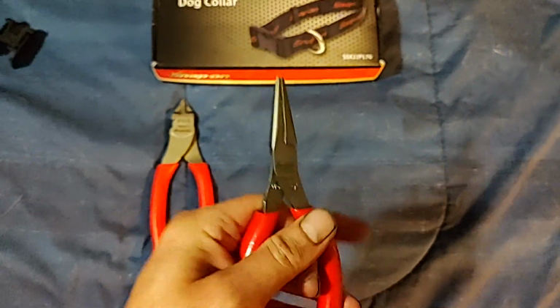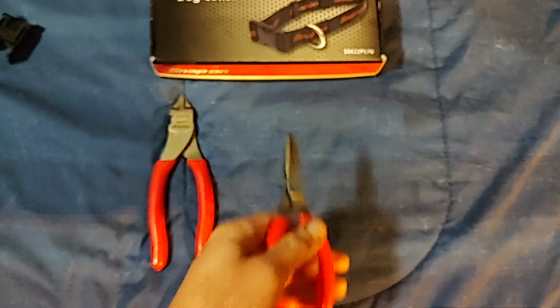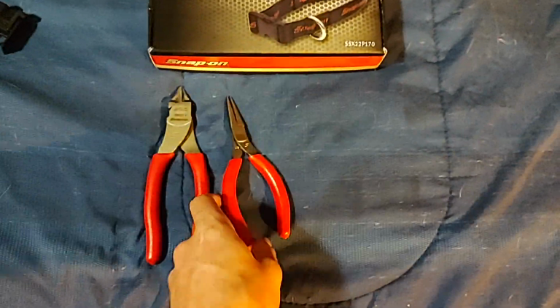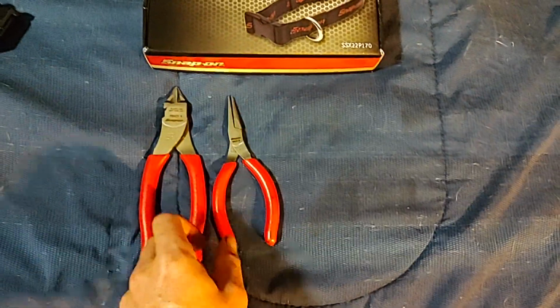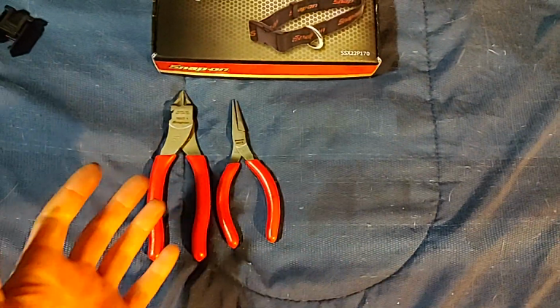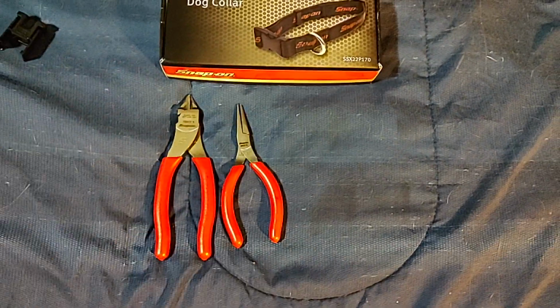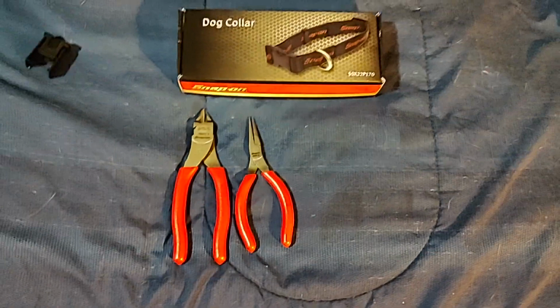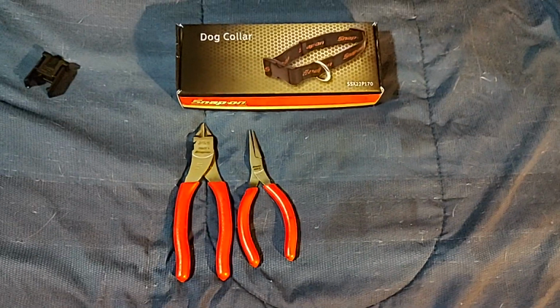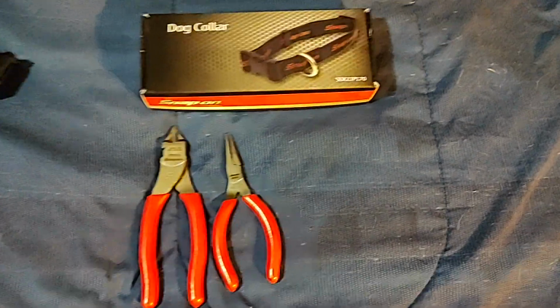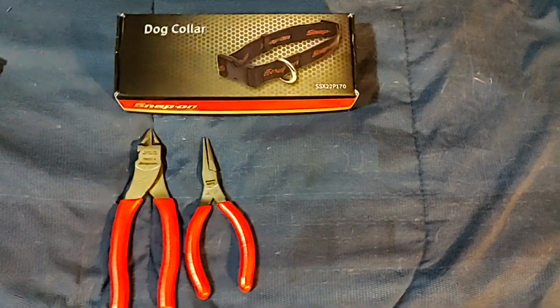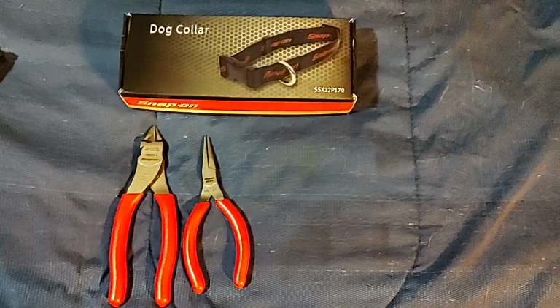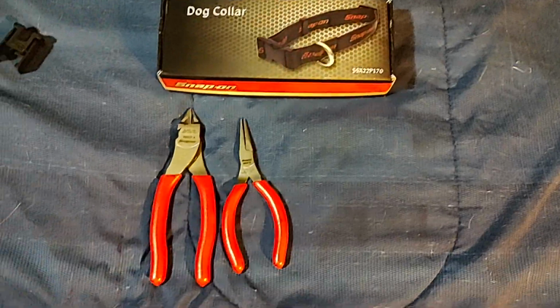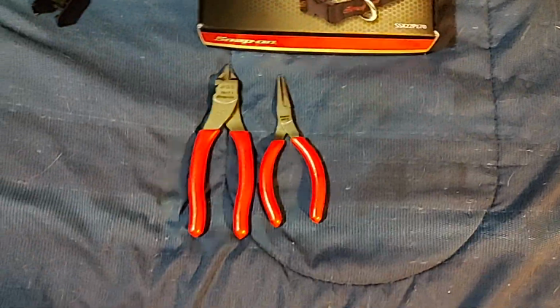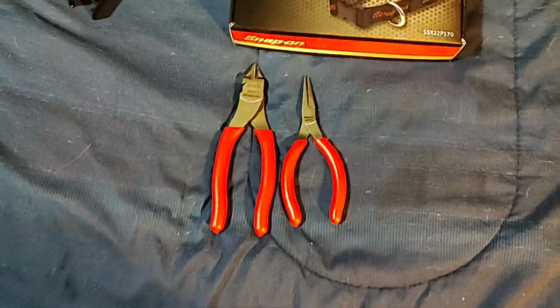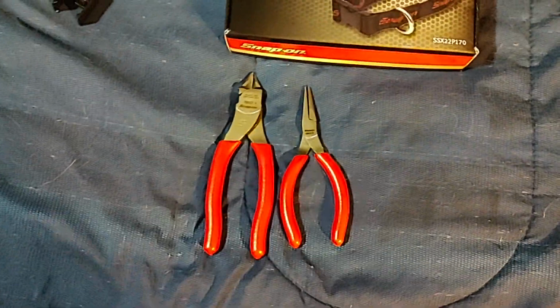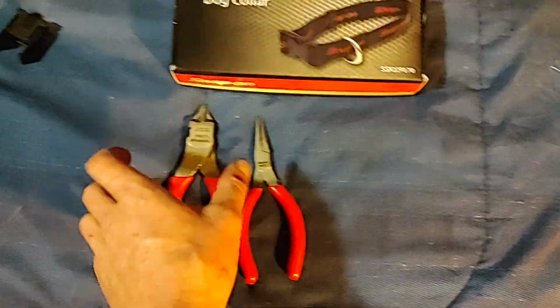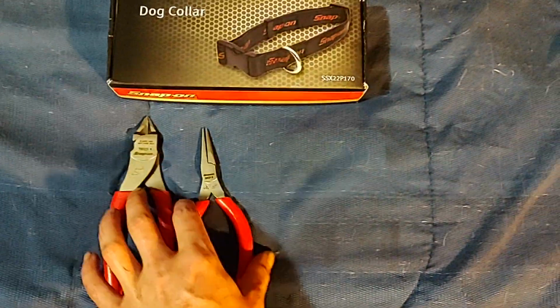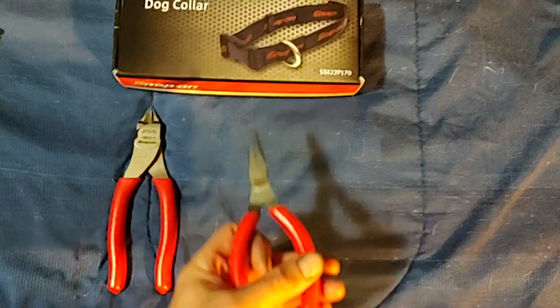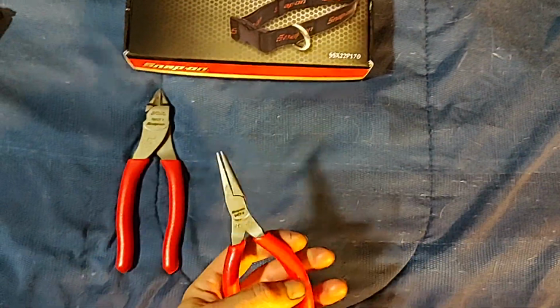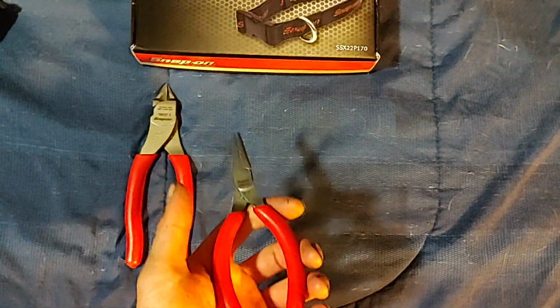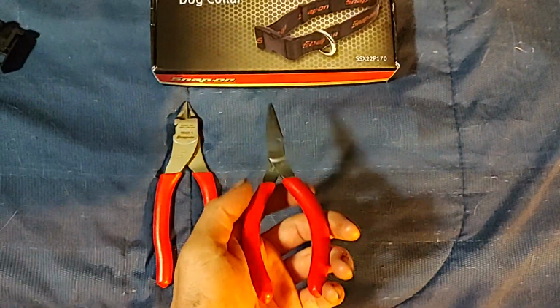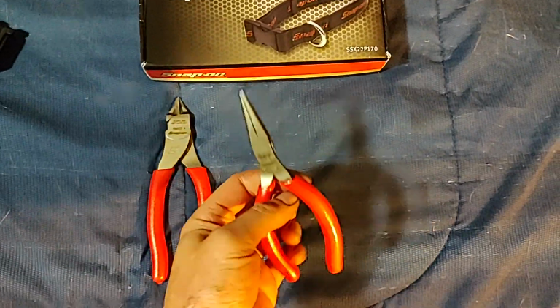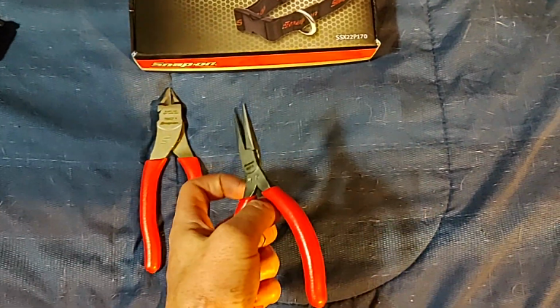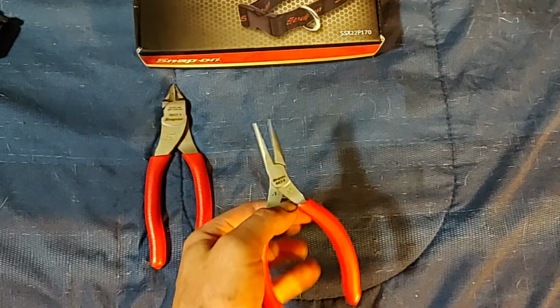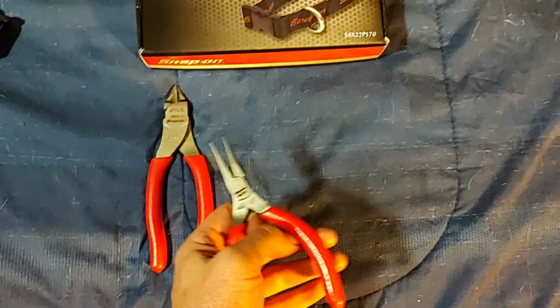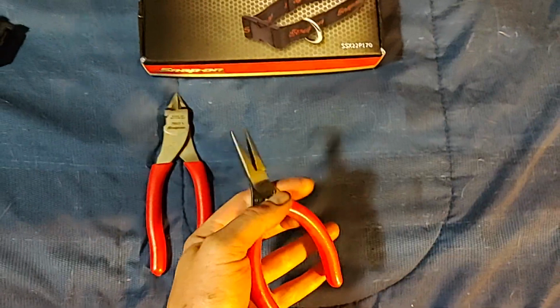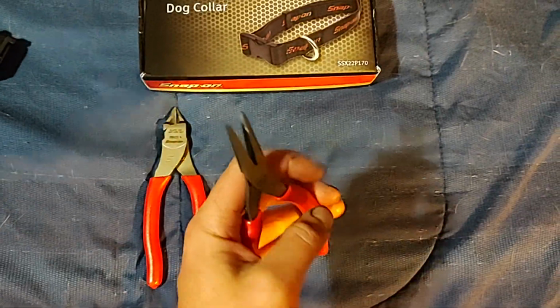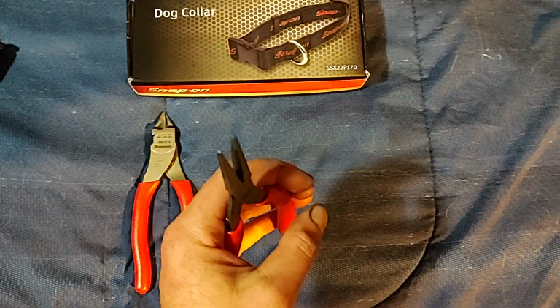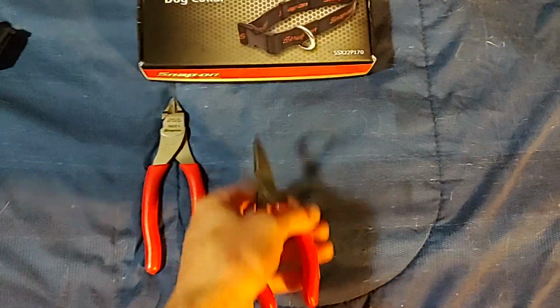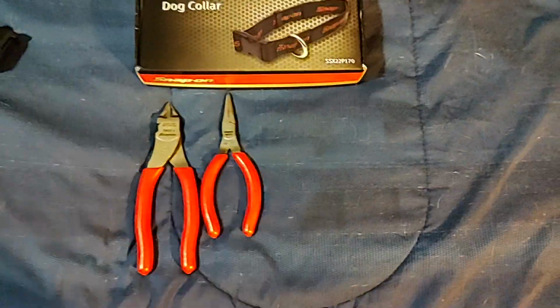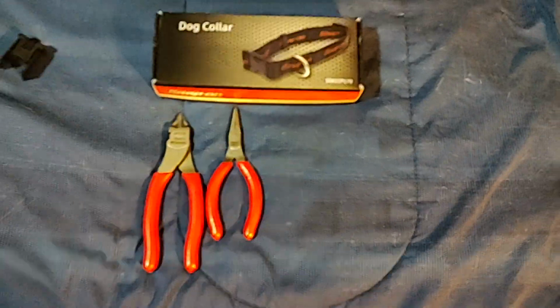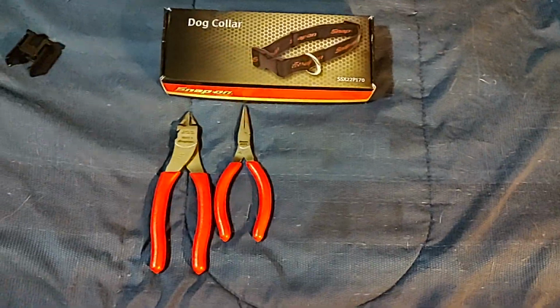You pay for the quality — it's a premium item, premium tool brand. Not everything they have is the best, but a lot of their stuff is great, like their pliers and hard tools.